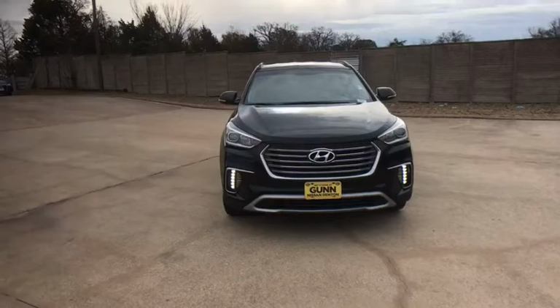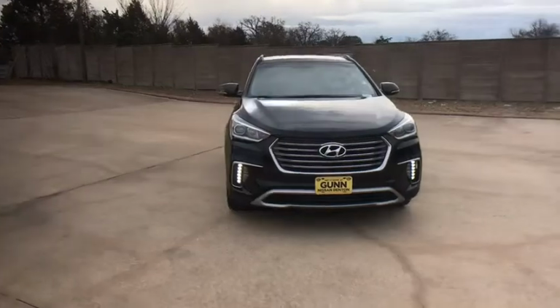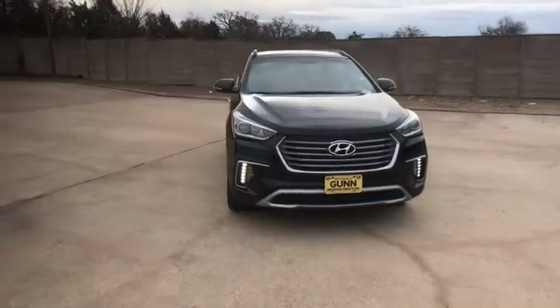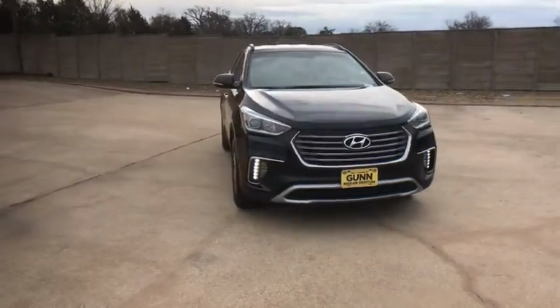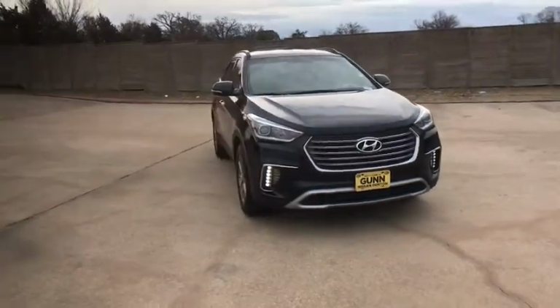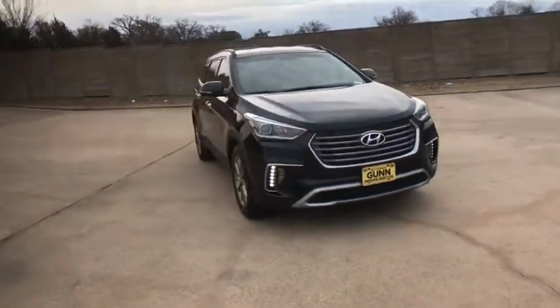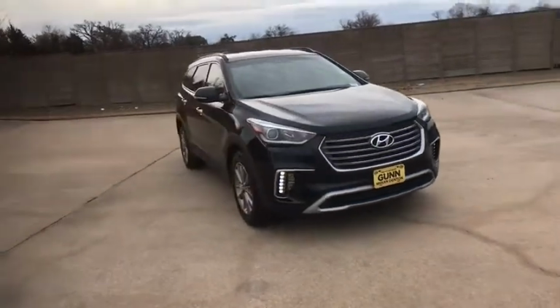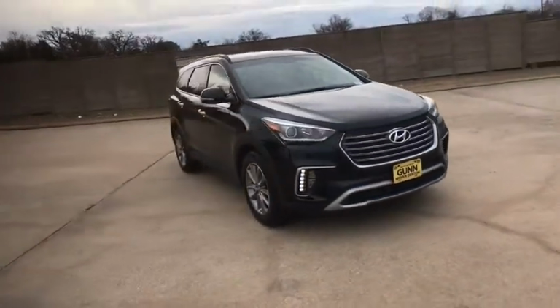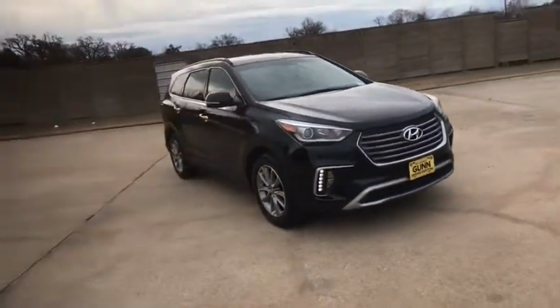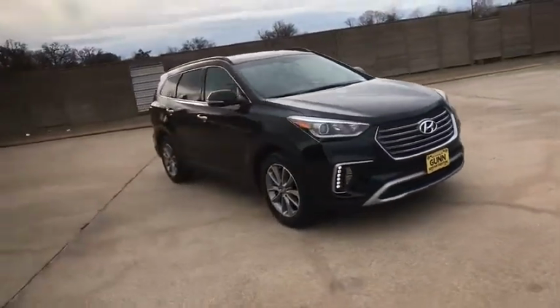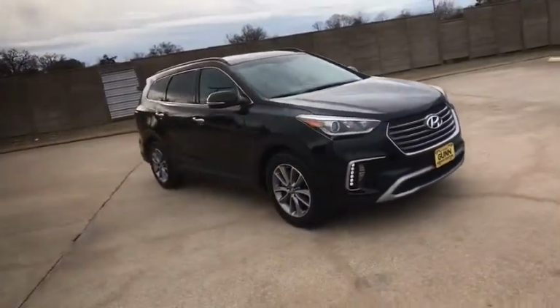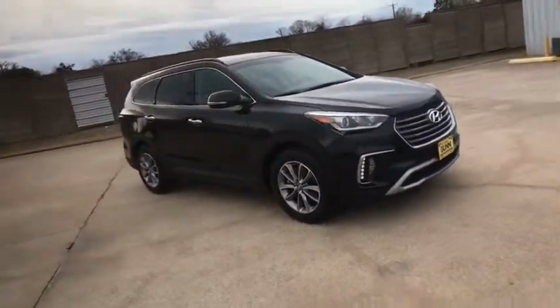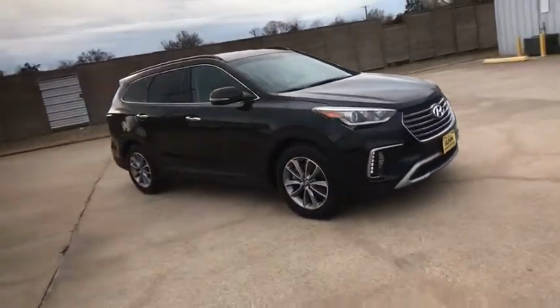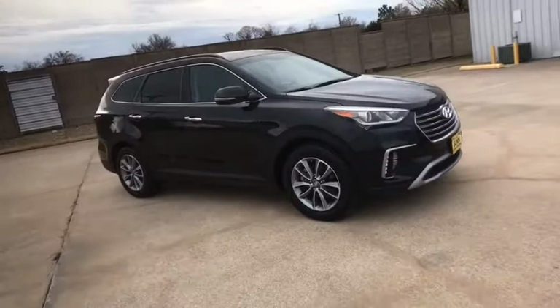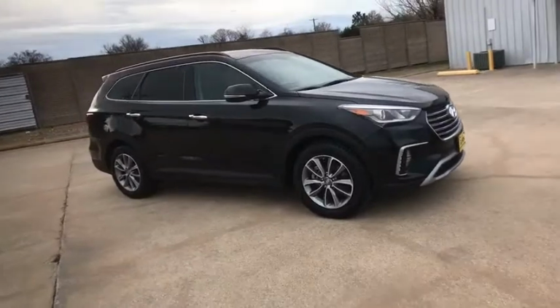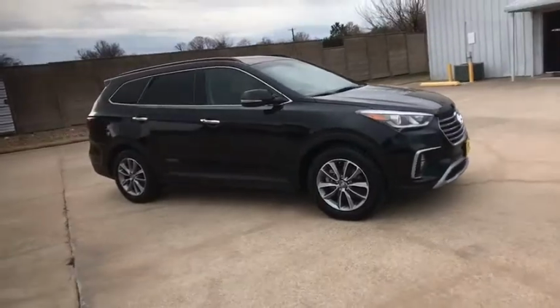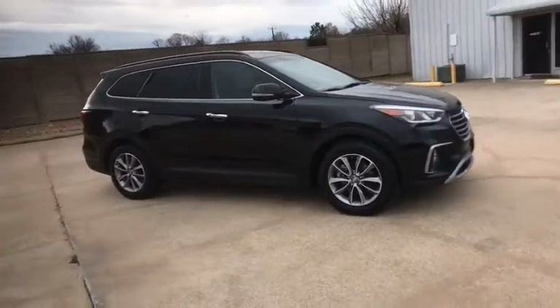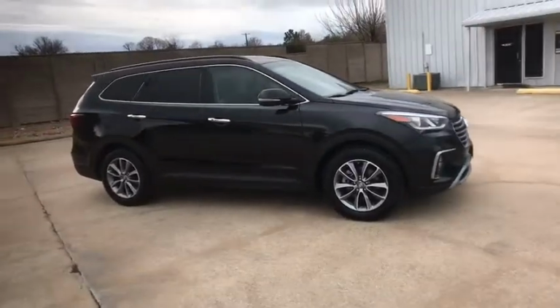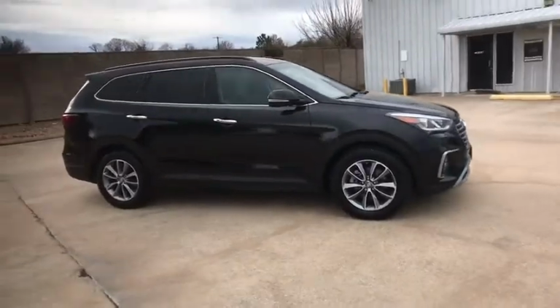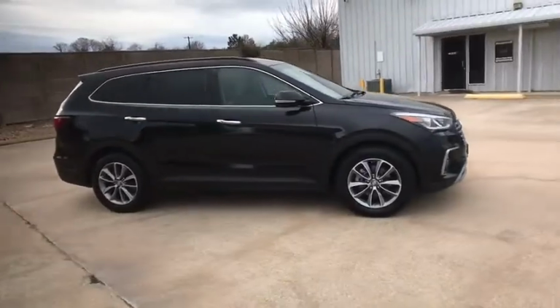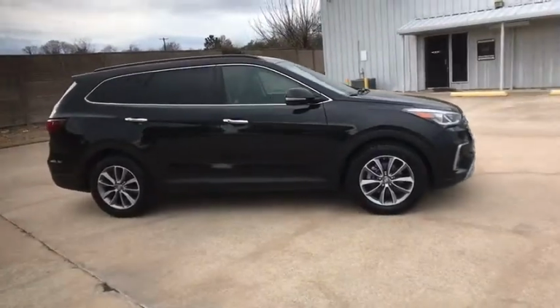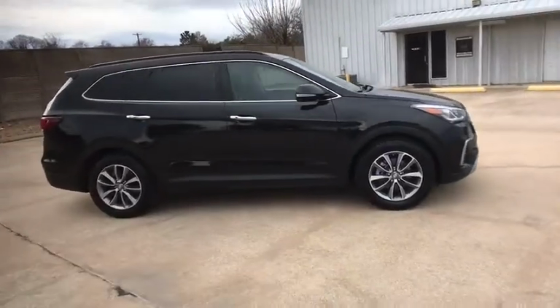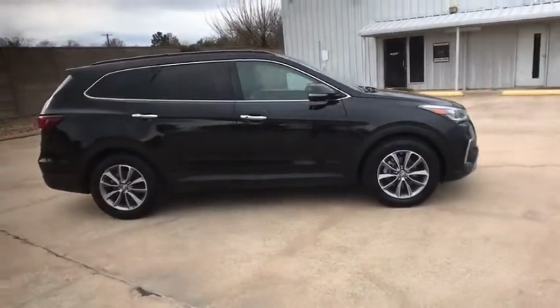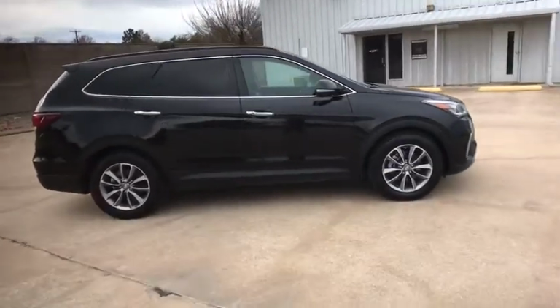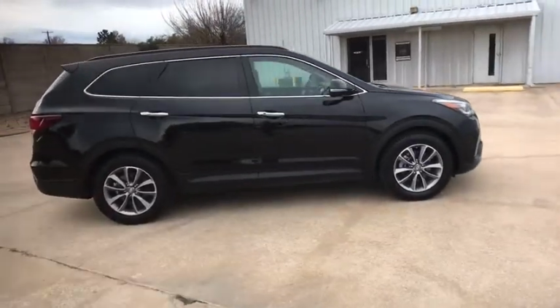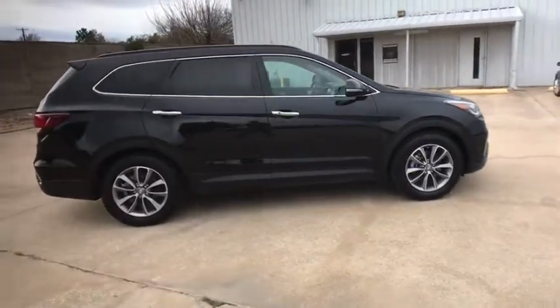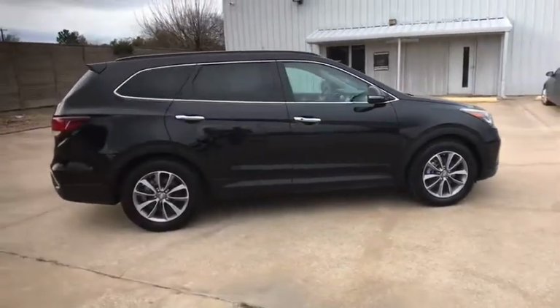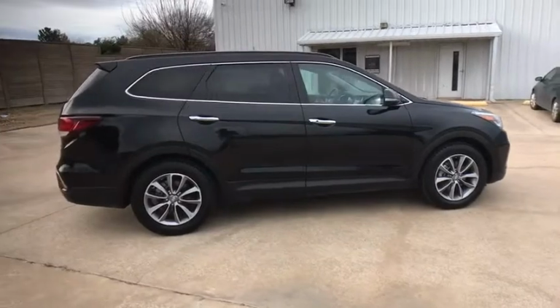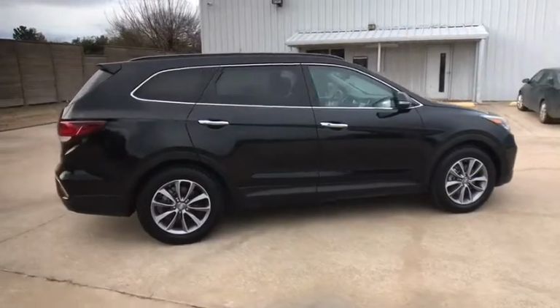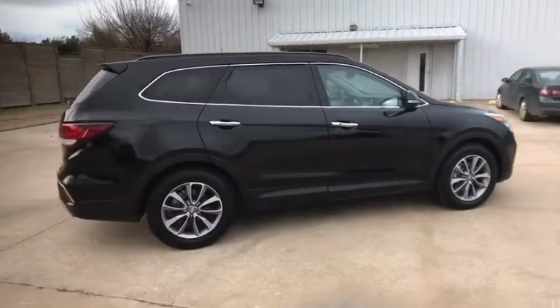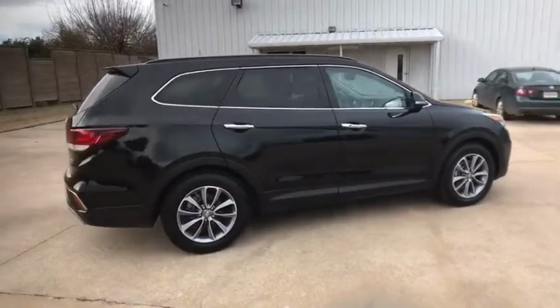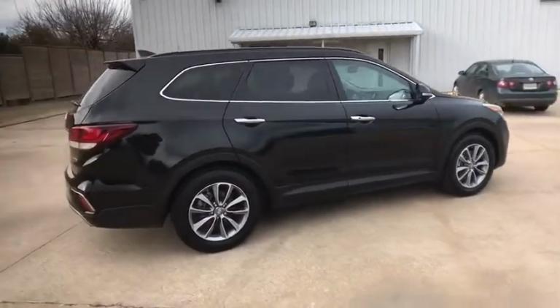We are pleased to show you the 2018 Hyundai Santa Fe. Style. Quality. Performance. Value. Need we say more? This vehicle has less than 25,000 miles.